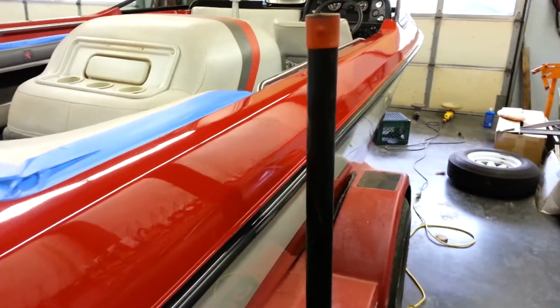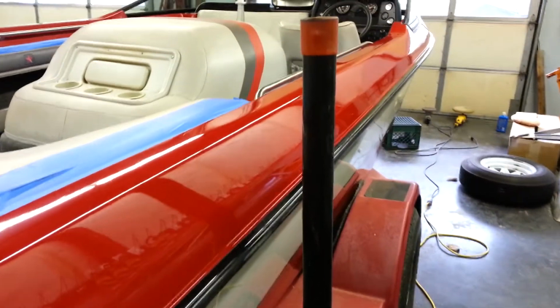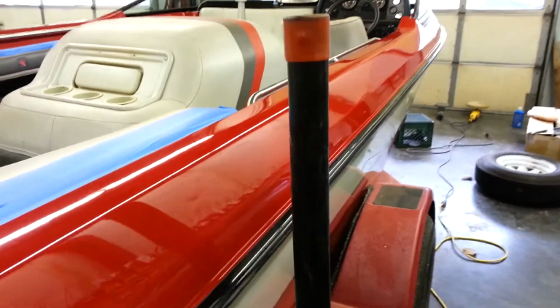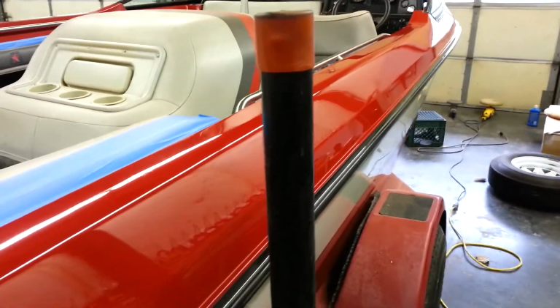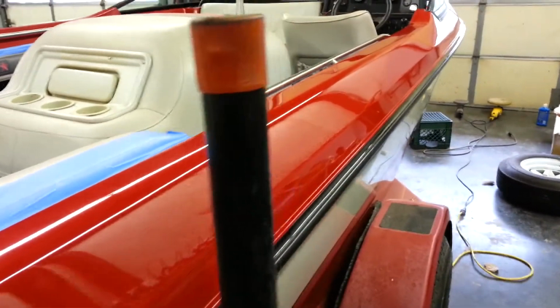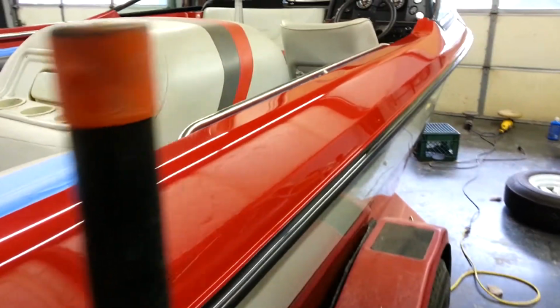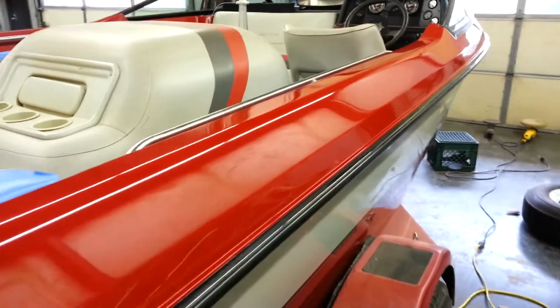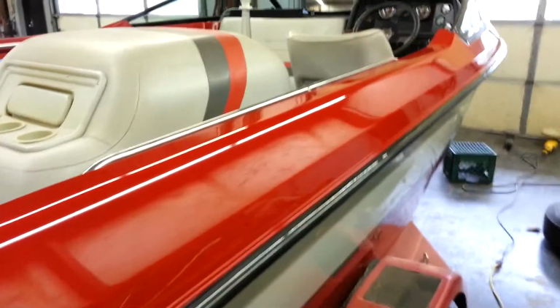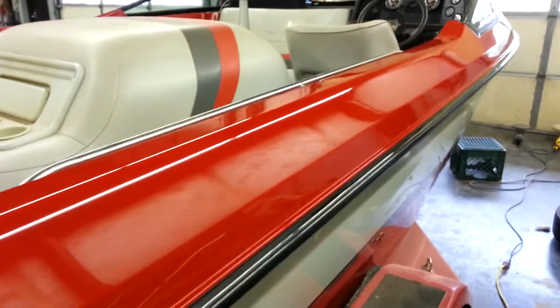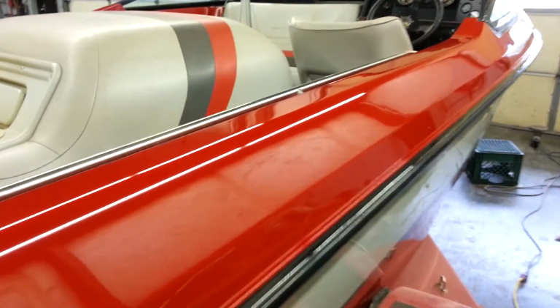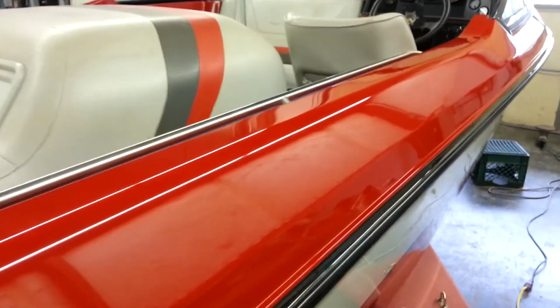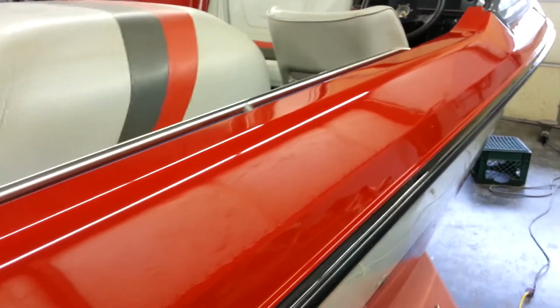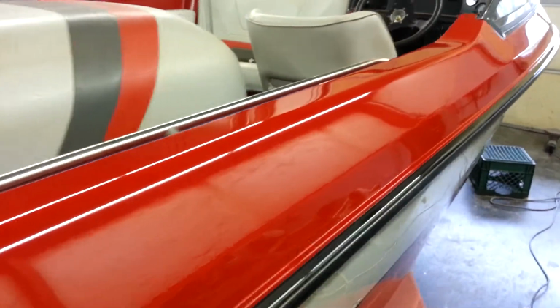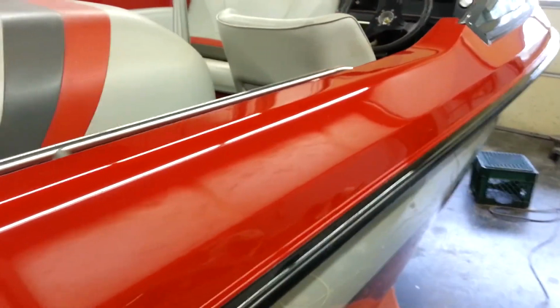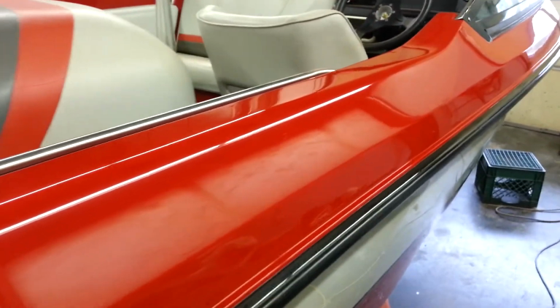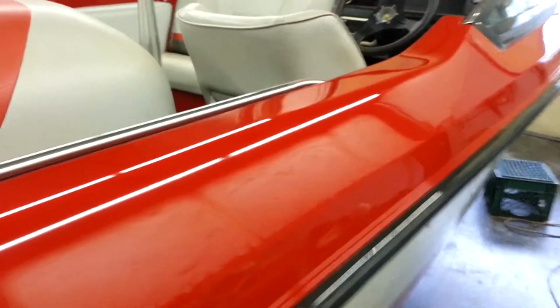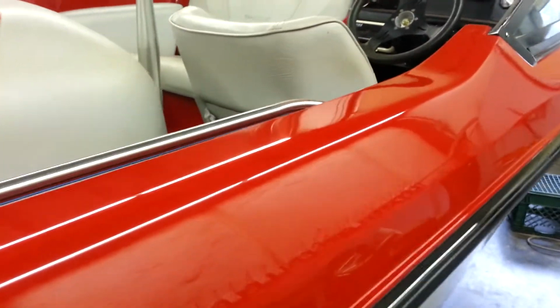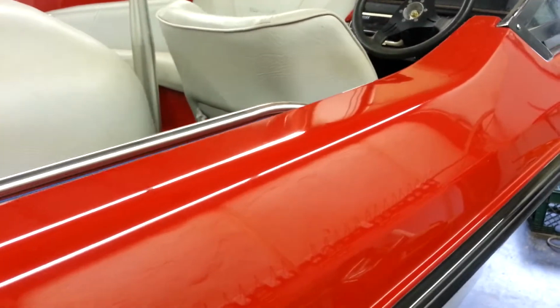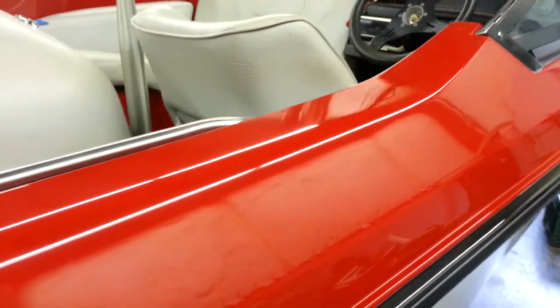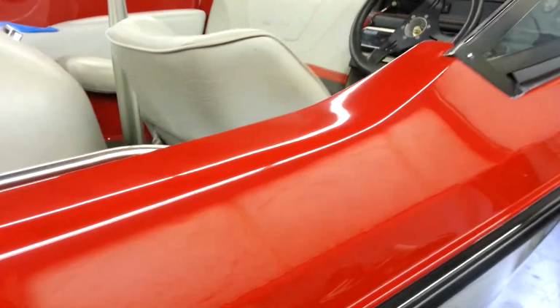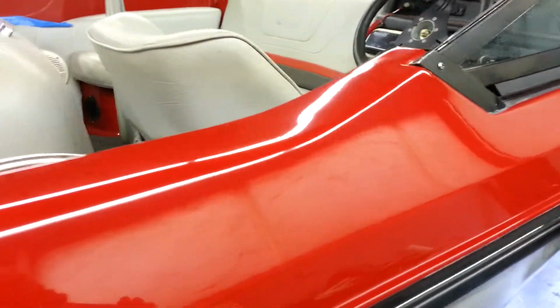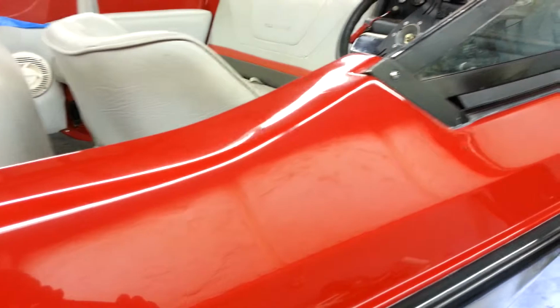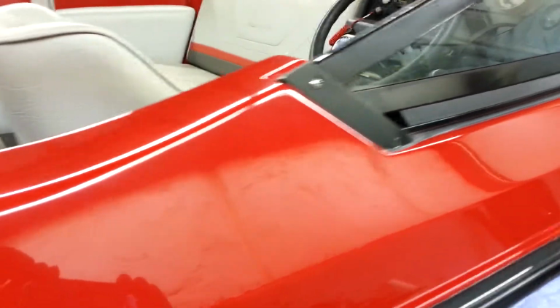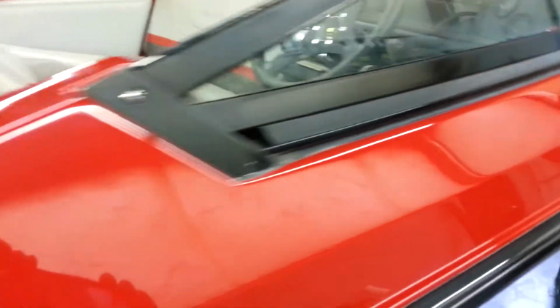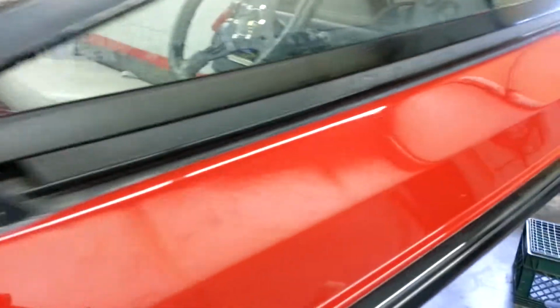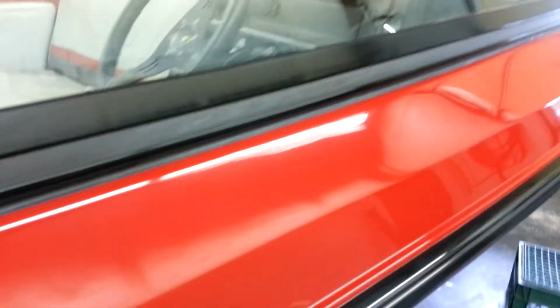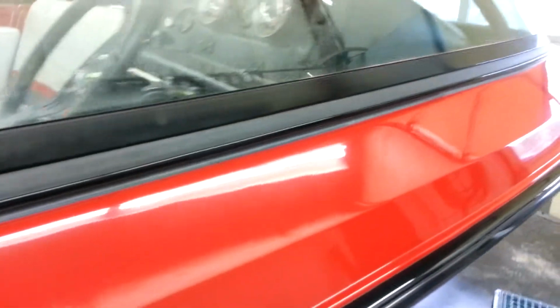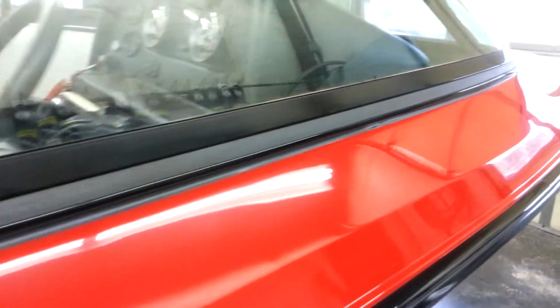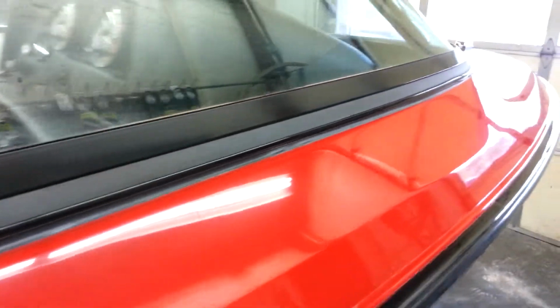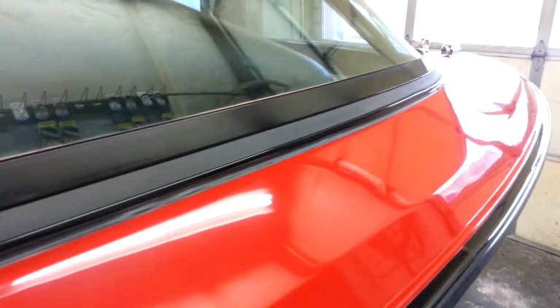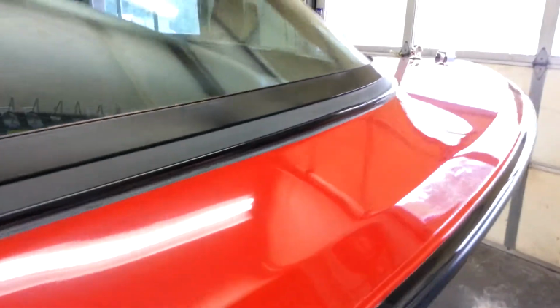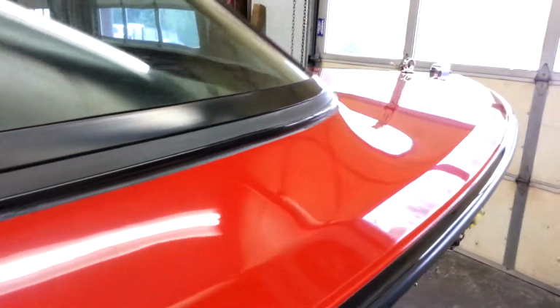Okay, we're almost done. Got the compounding and waxing done on the starboard side. Came out really nice — nice sharp lines, decent reflection. We got the bow taken care of.